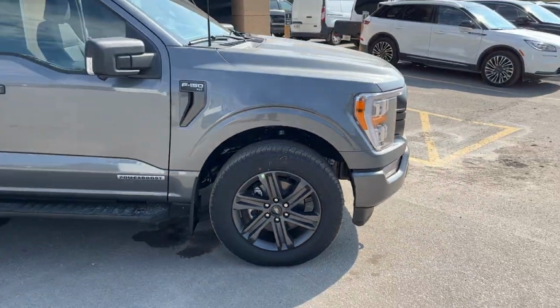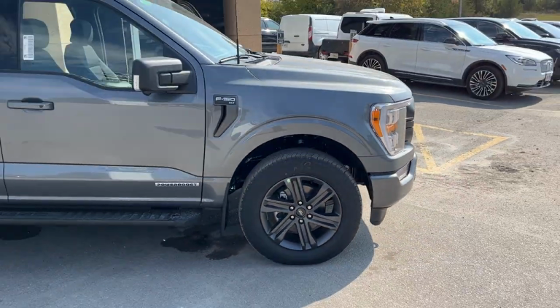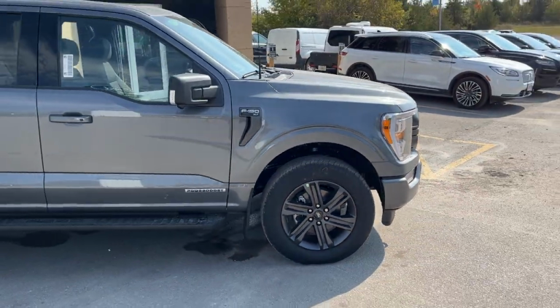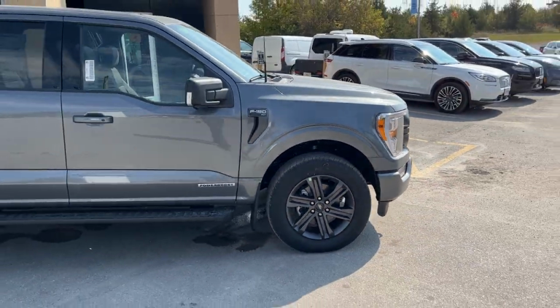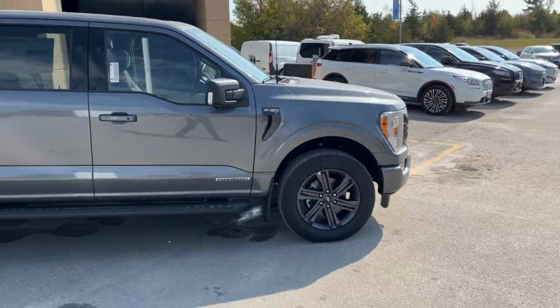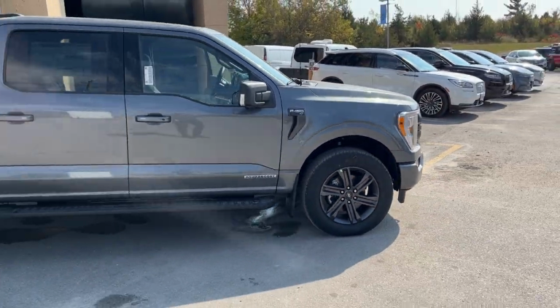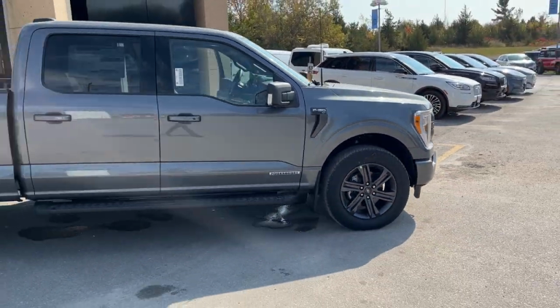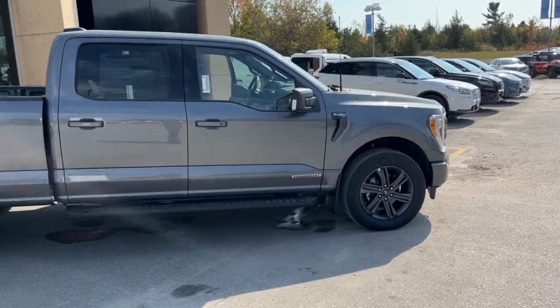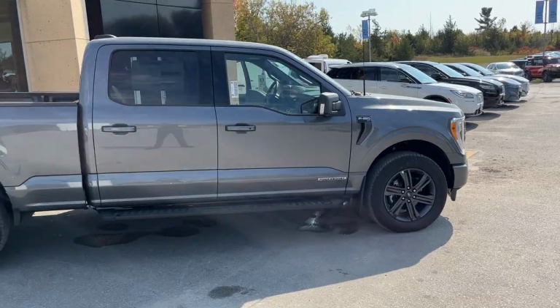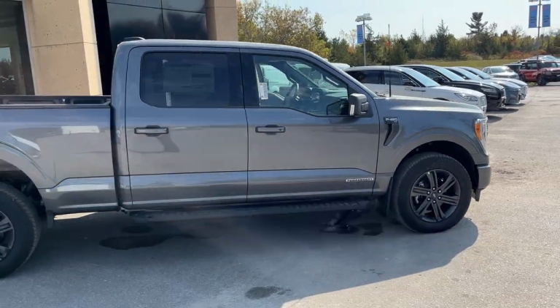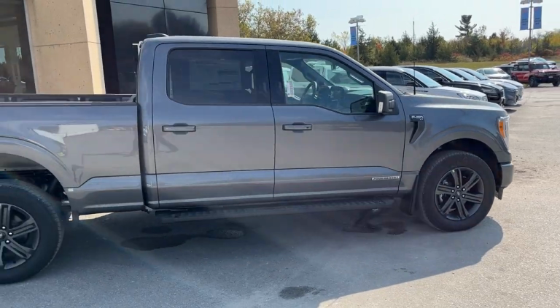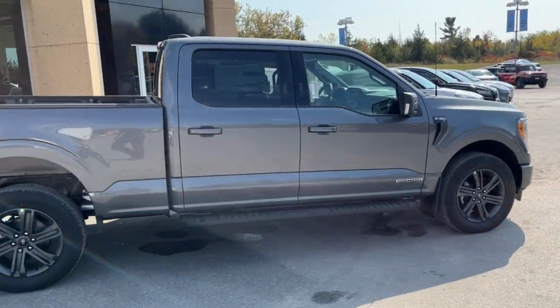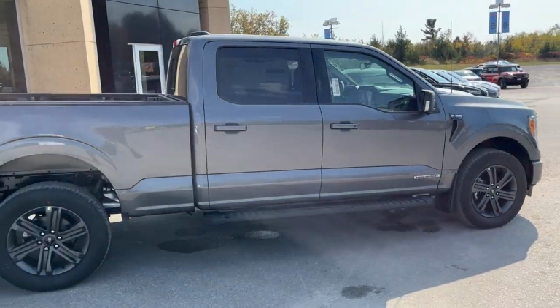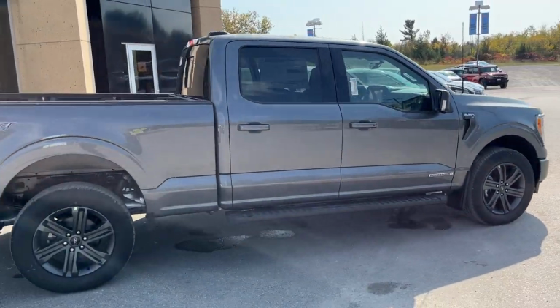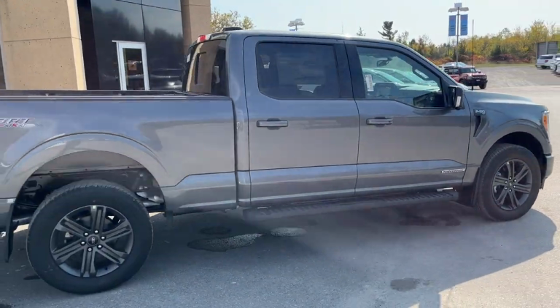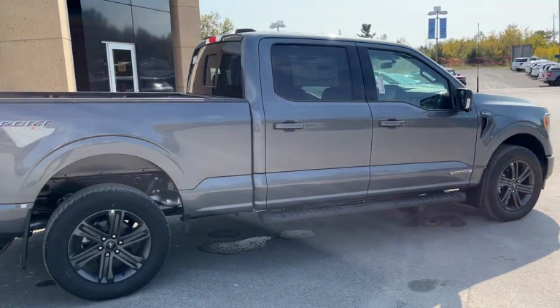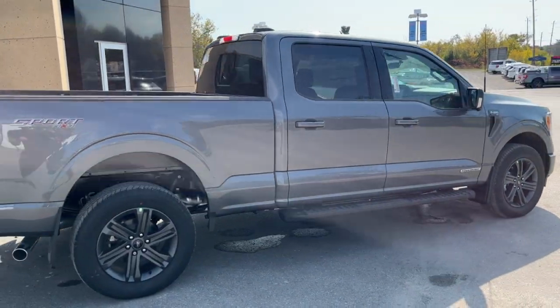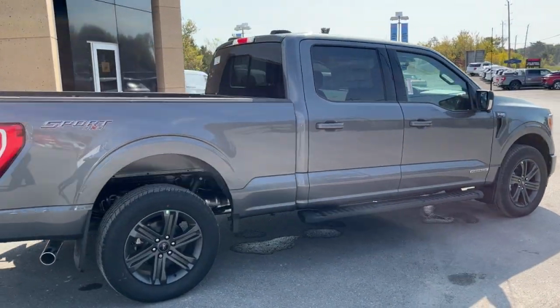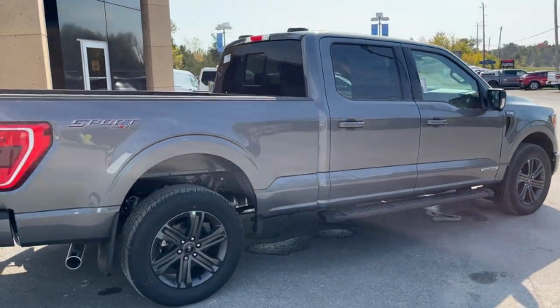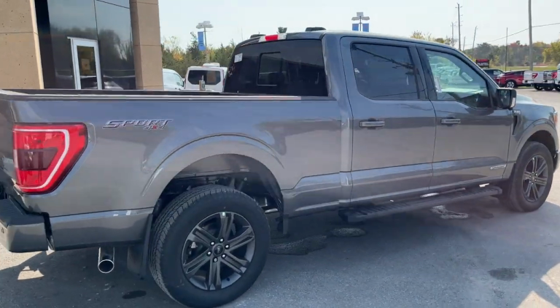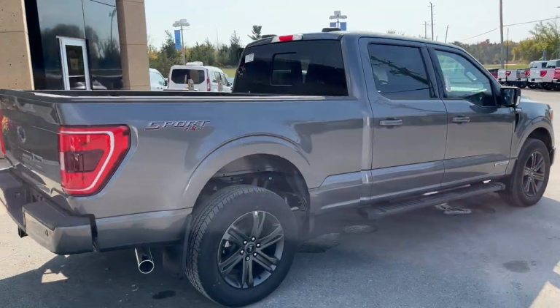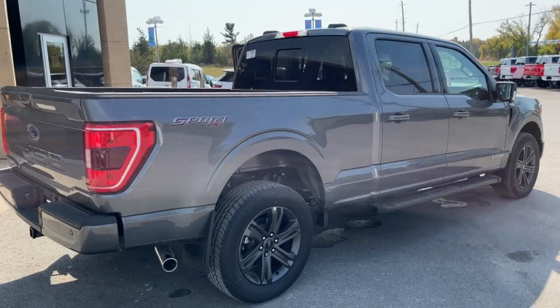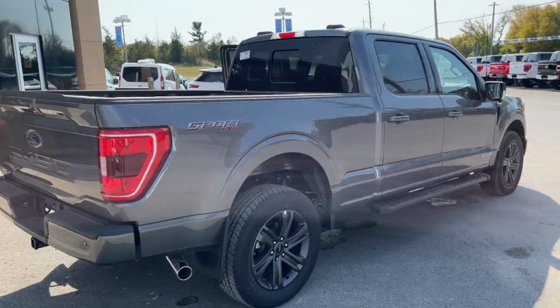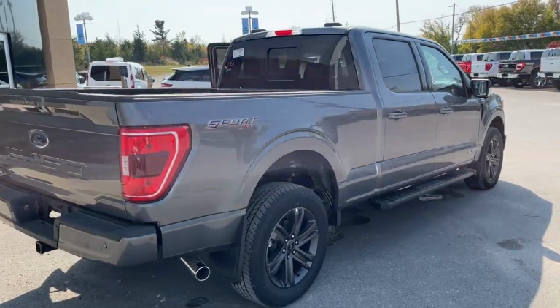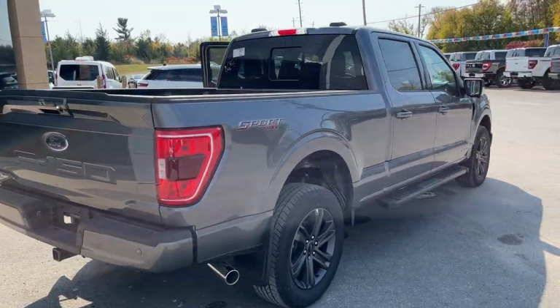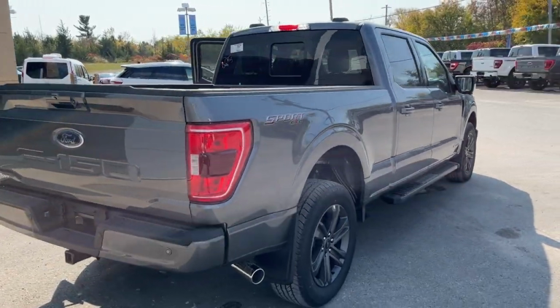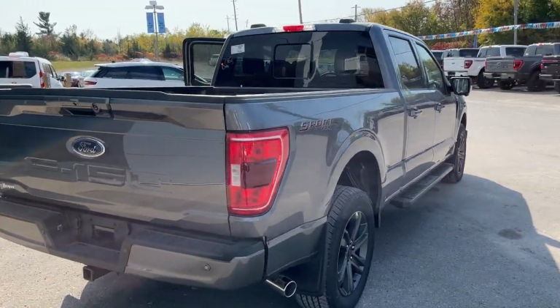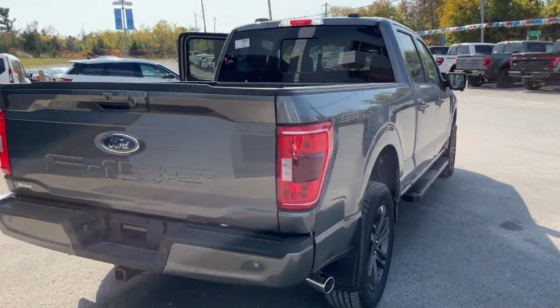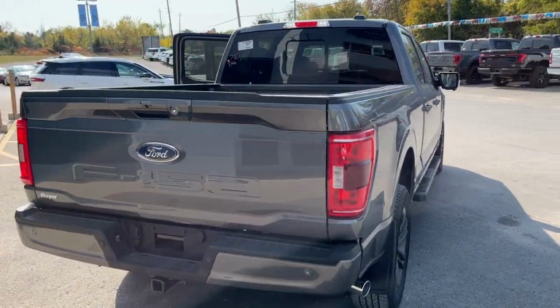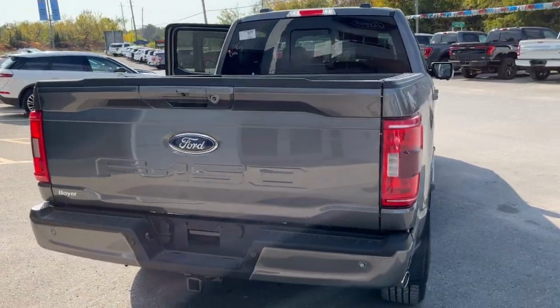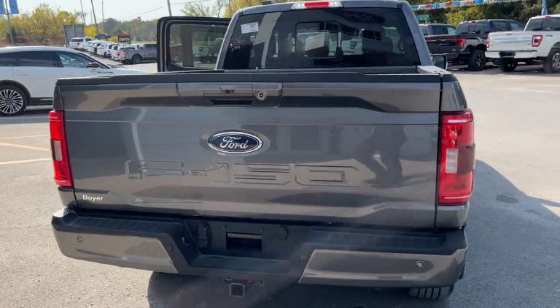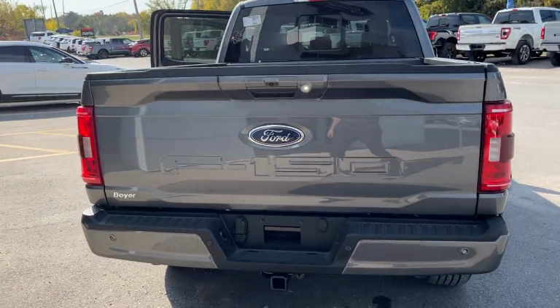This one's powered by the Power Boost full hybrid engine, so you do get a 3.5 liter EcoBoost paired with a small electric motor. And this one does have a six and a half foot bed, so you get plenty of bed space in this truck.